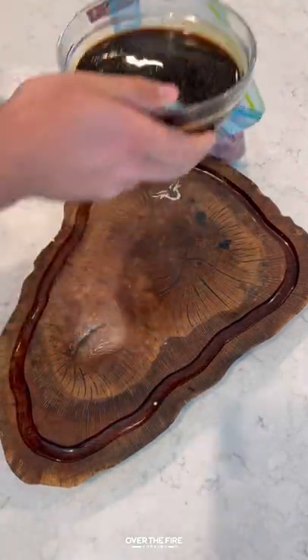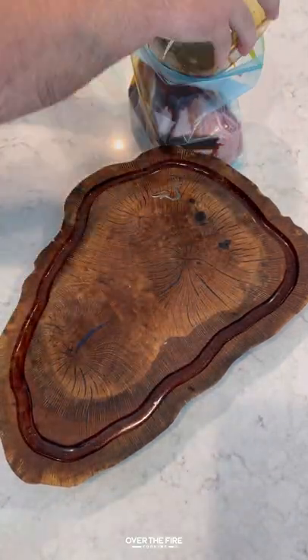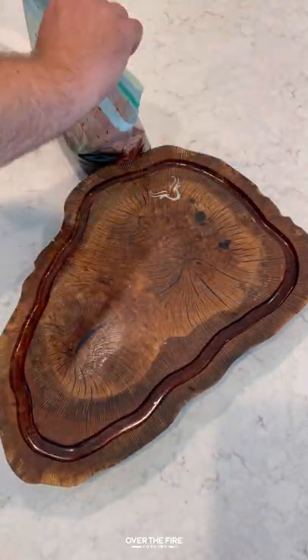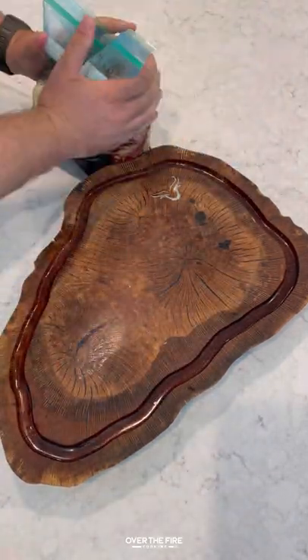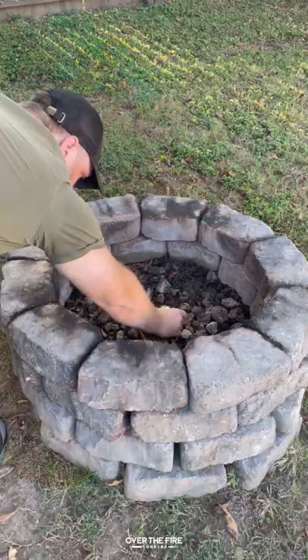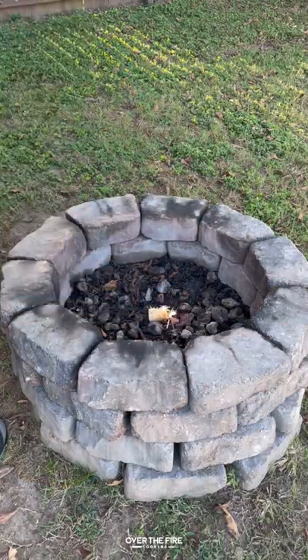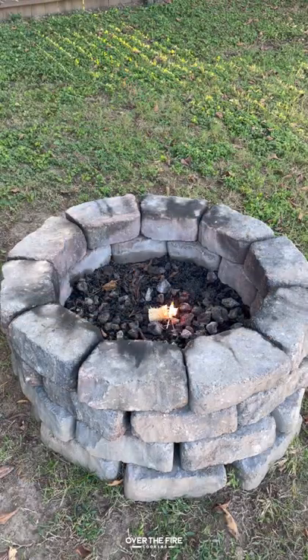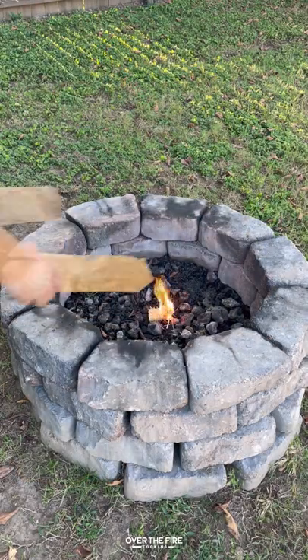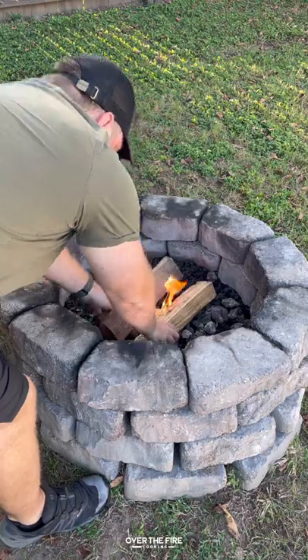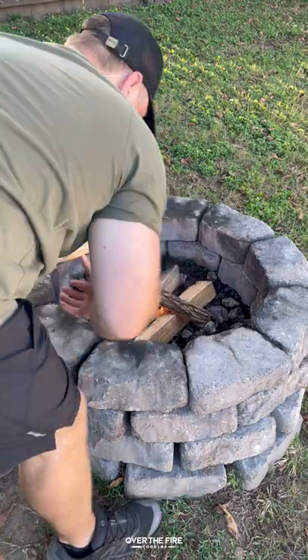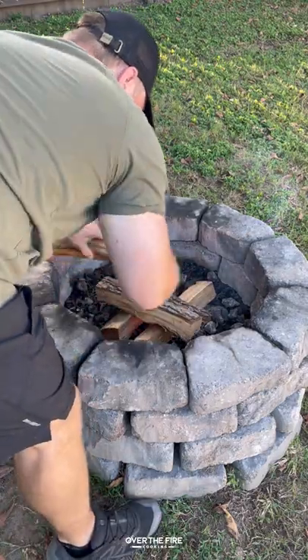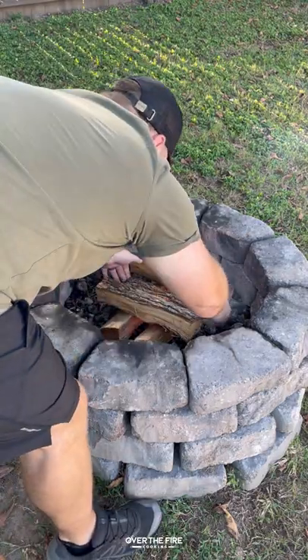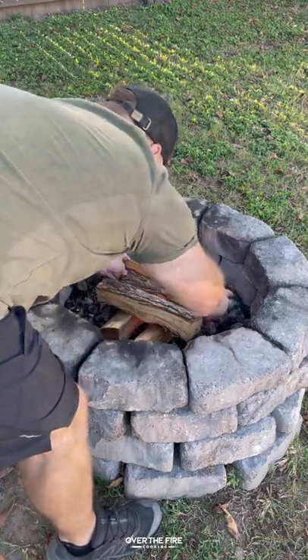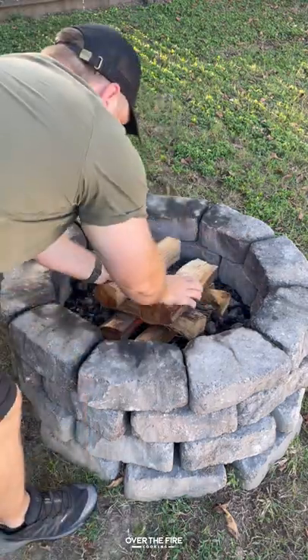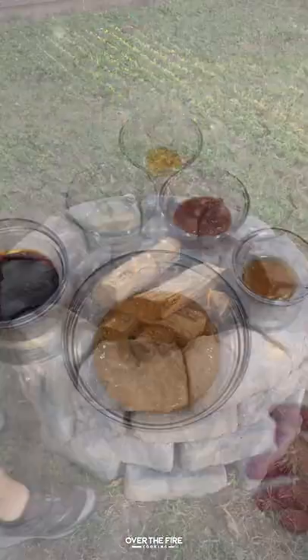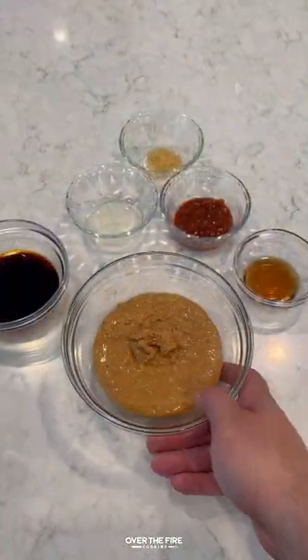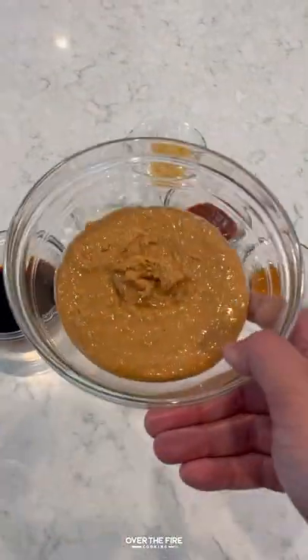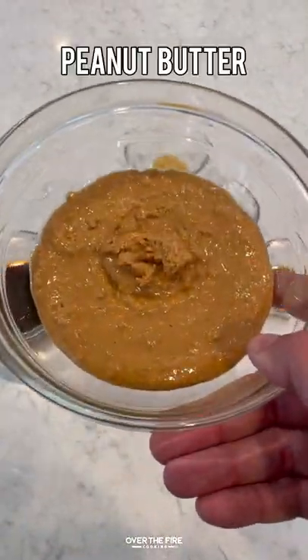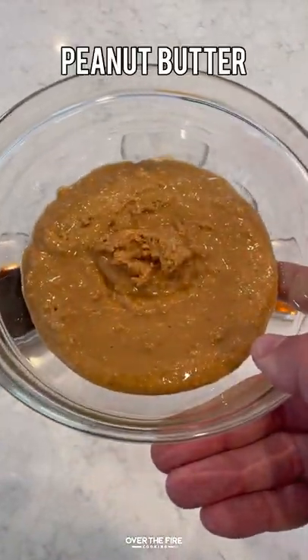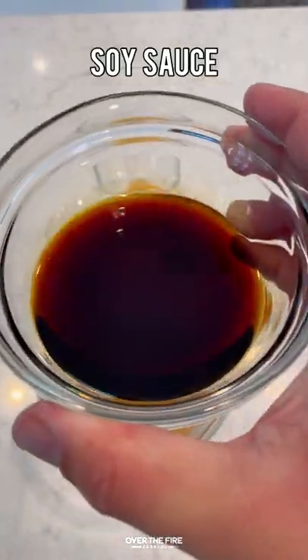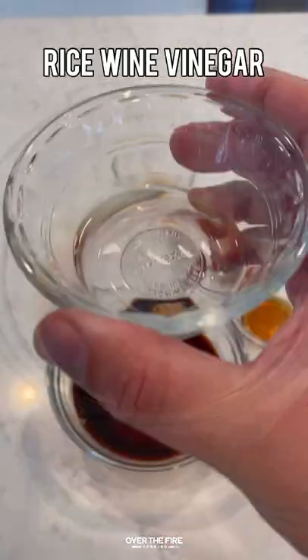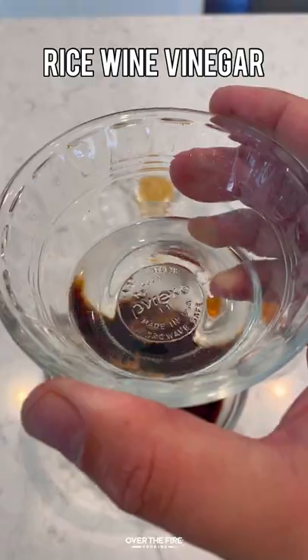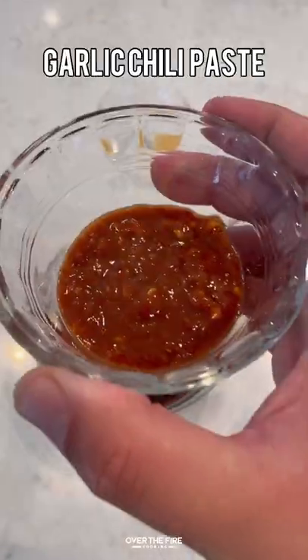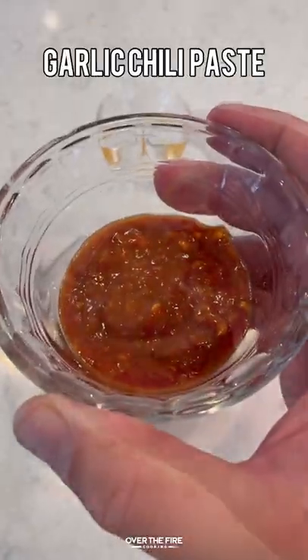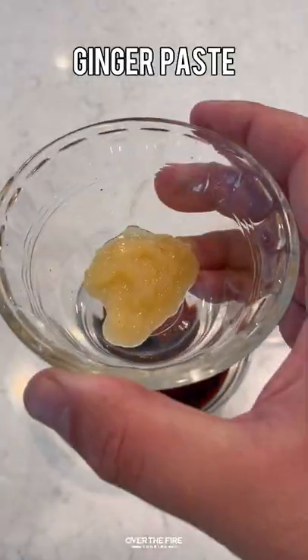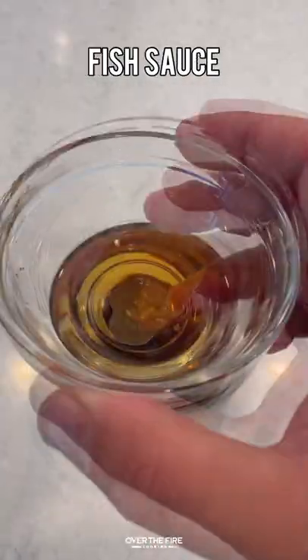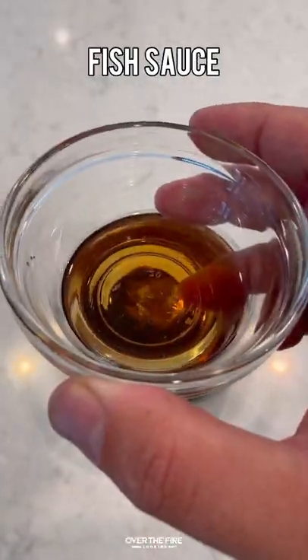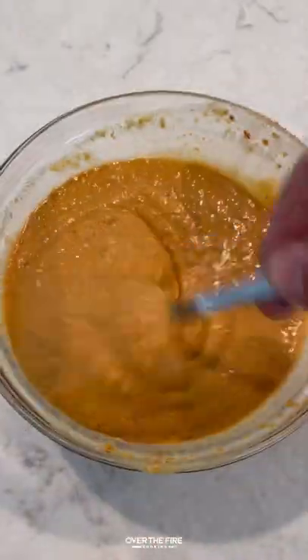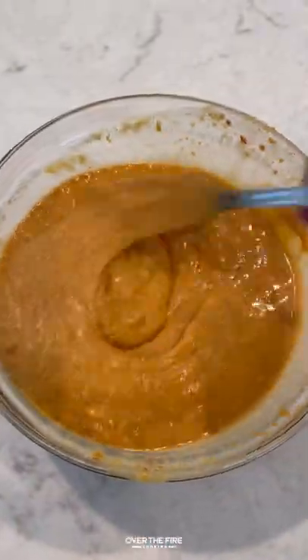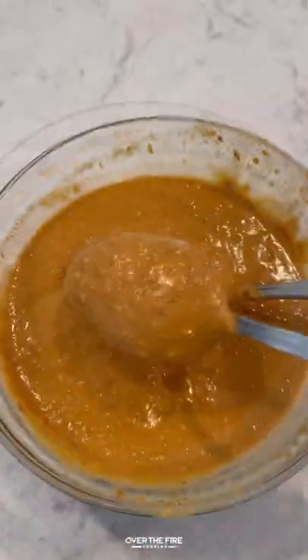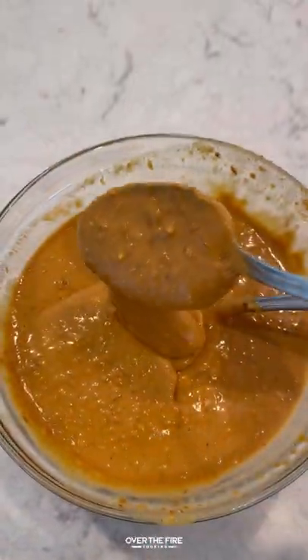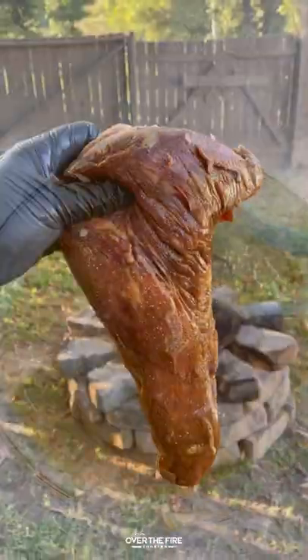Next, I'm going to get that fire hot and ready. We're going to make this peanut butter sauce — I have some fresh peanut butter, soy sauce, rice wine vinegar, garlic, chili paste, fish sauce, and ginger paste. Mix it all together.